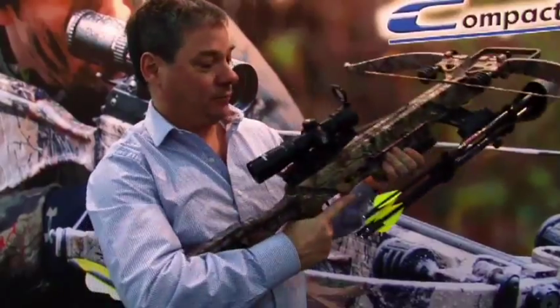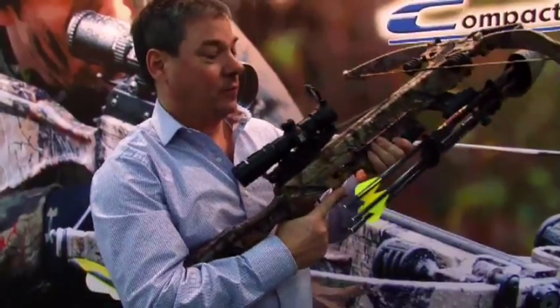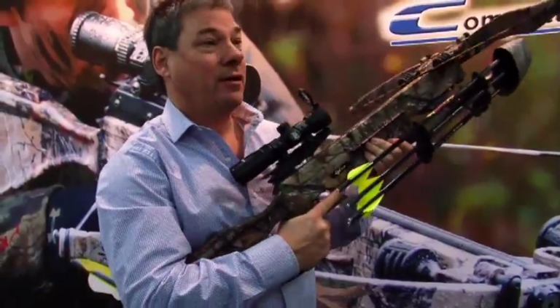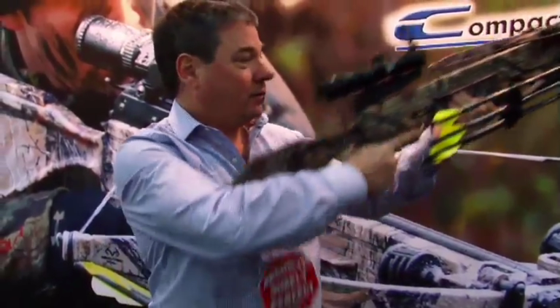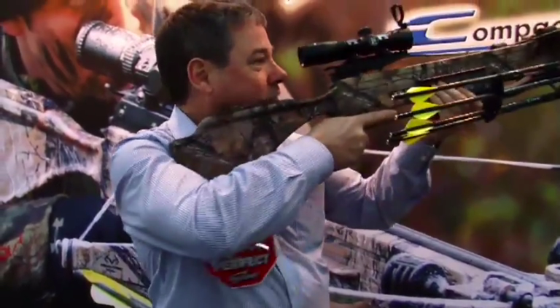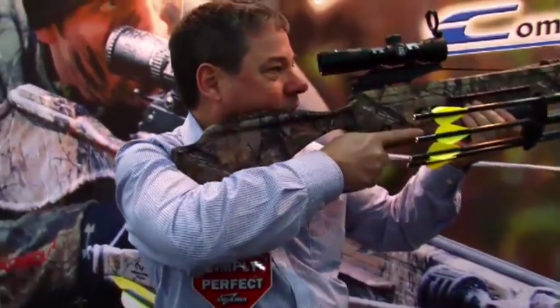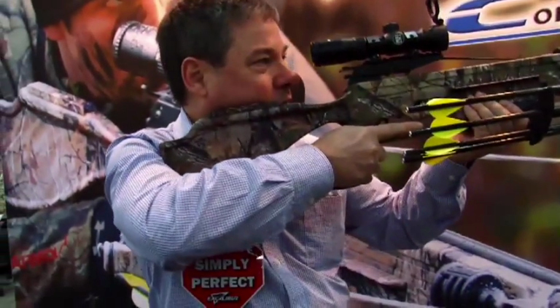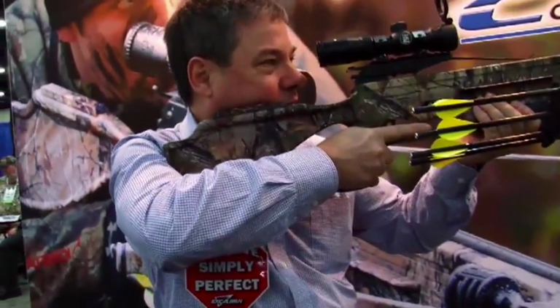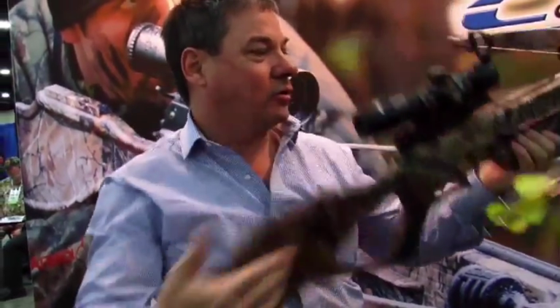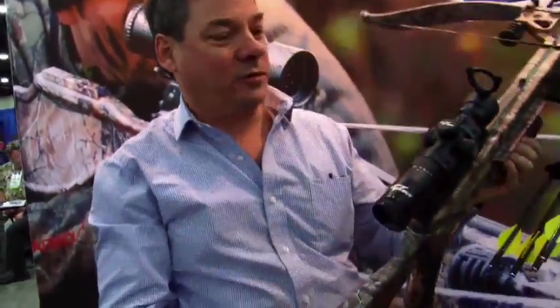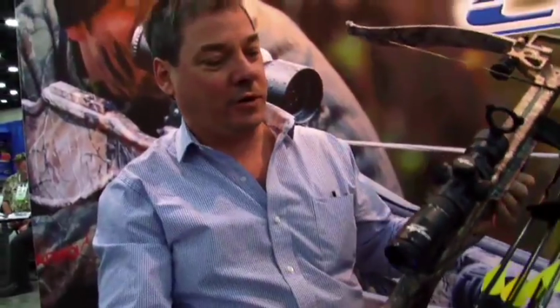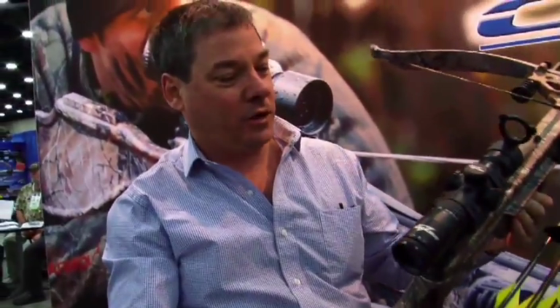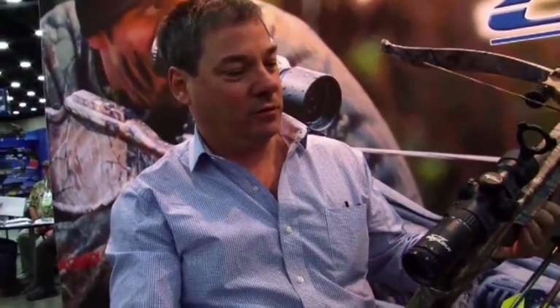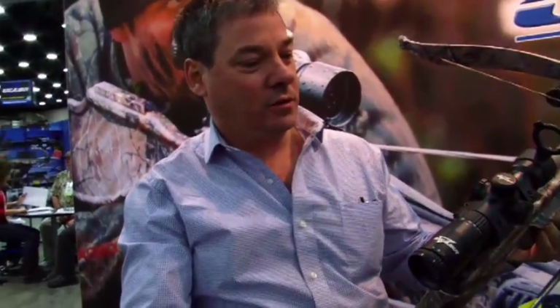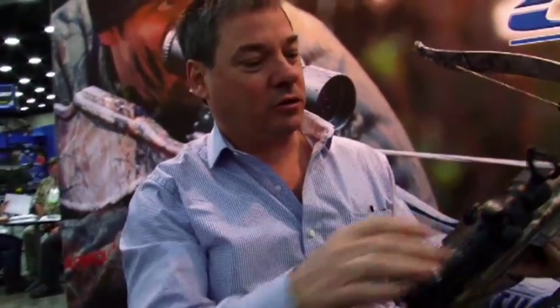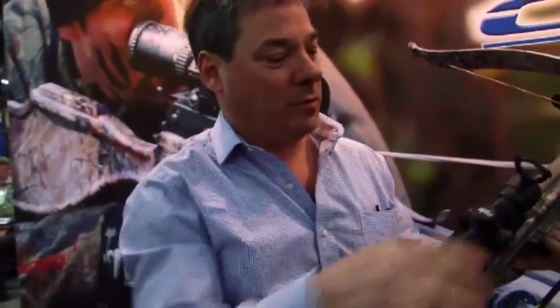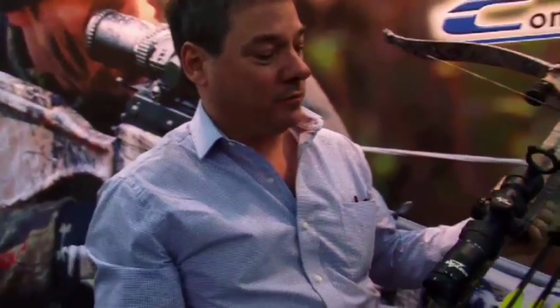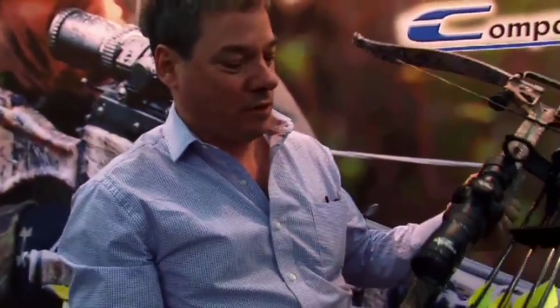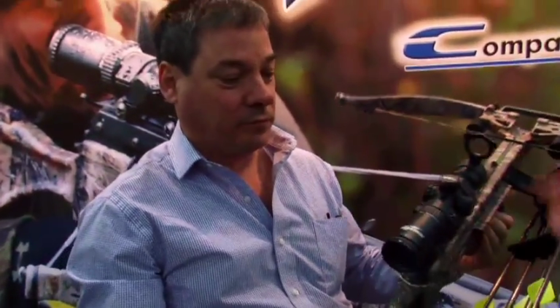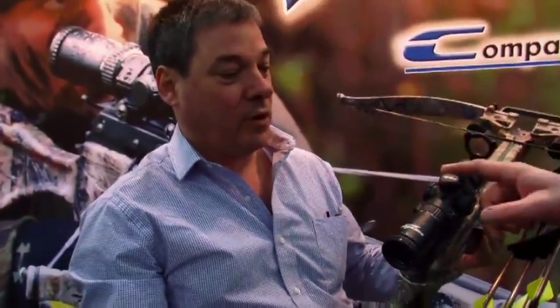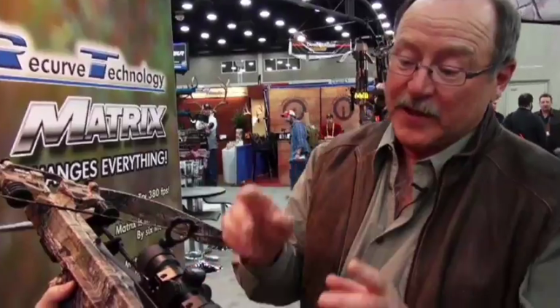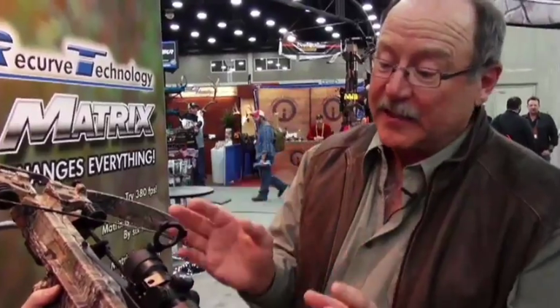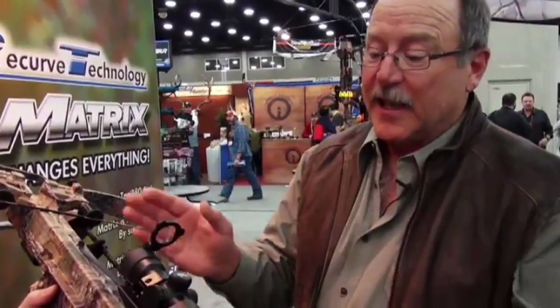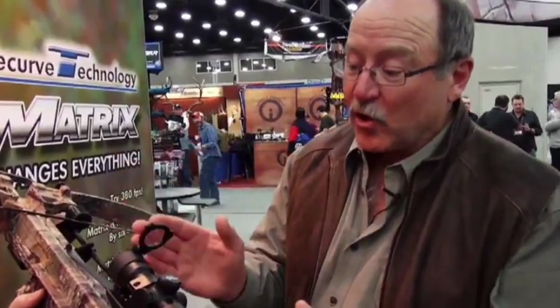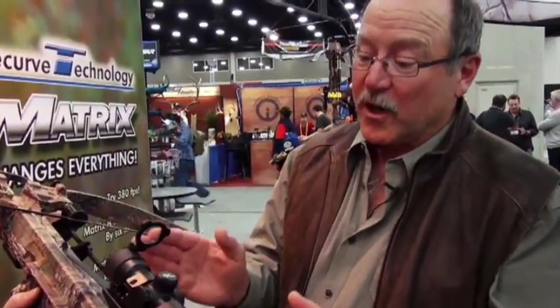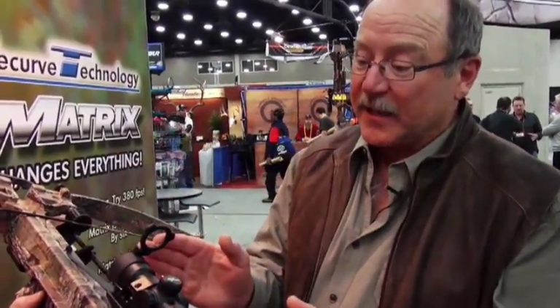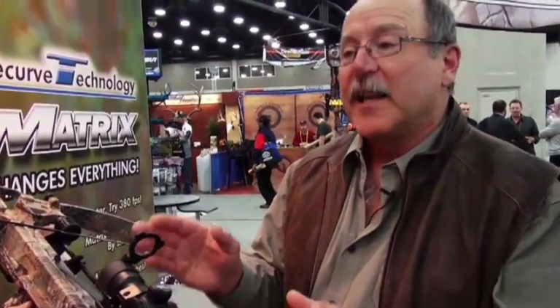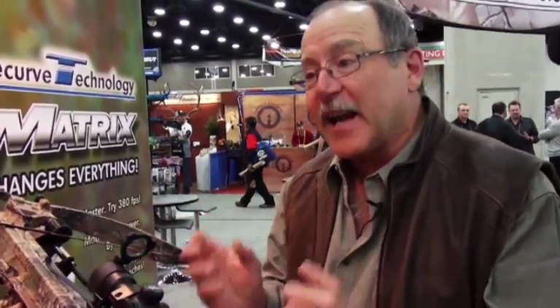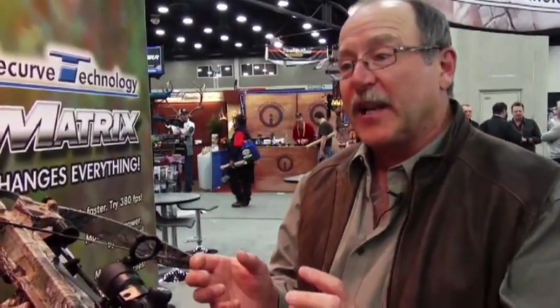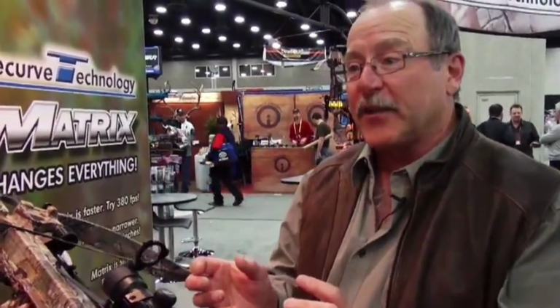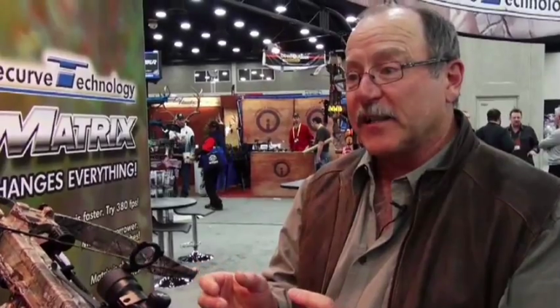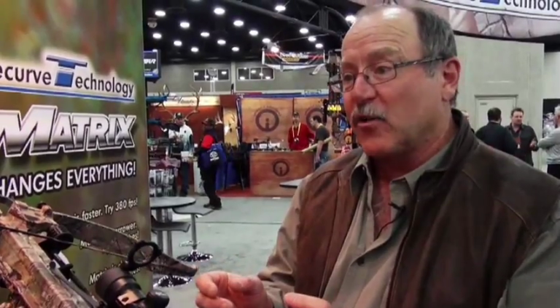What do you think of it? It's a very nice crossbow, and the scope is very, very good. It's a 30mm tube — shorter and more compact.